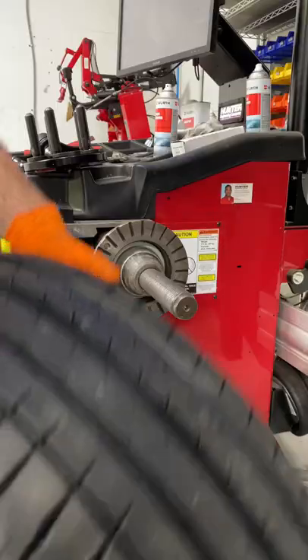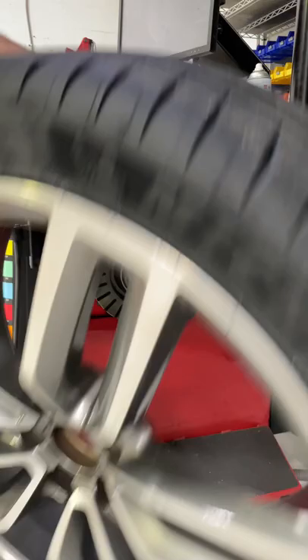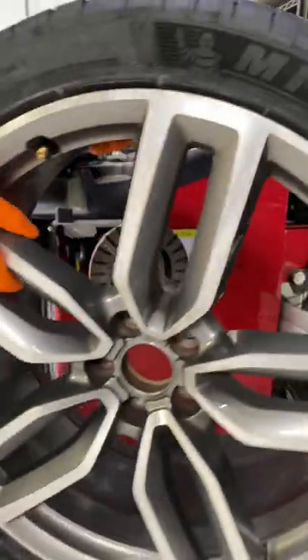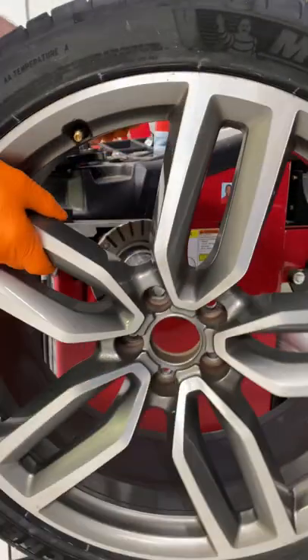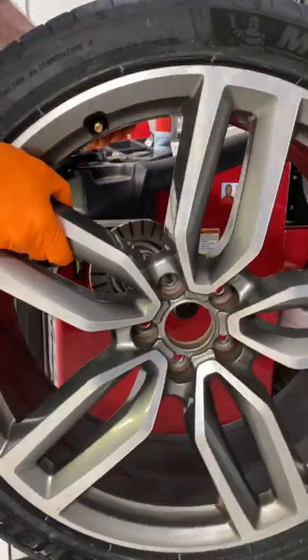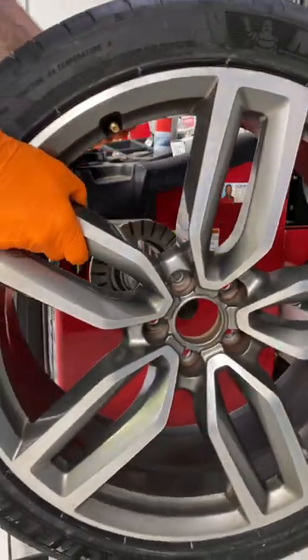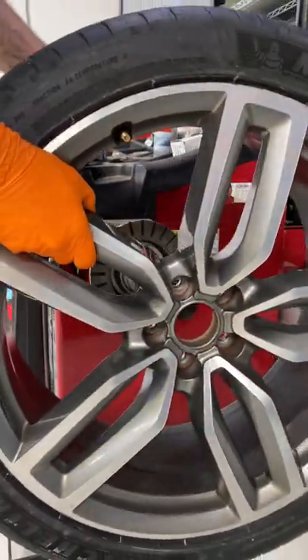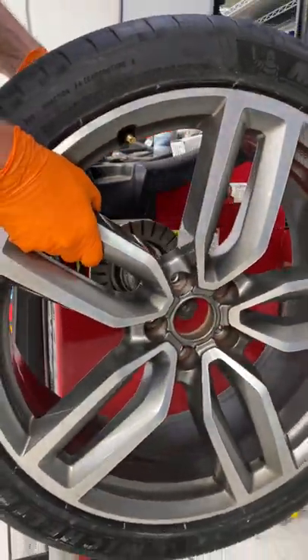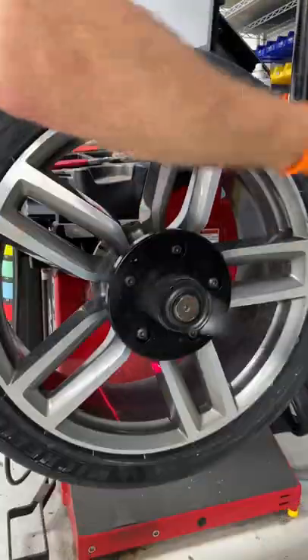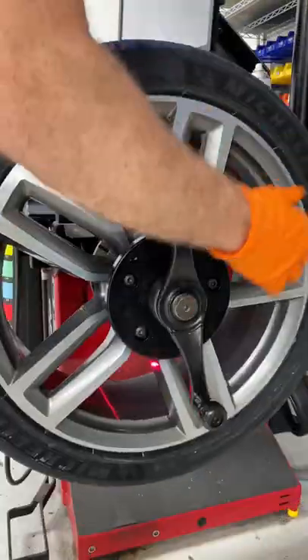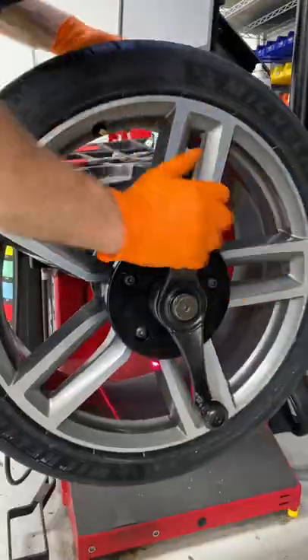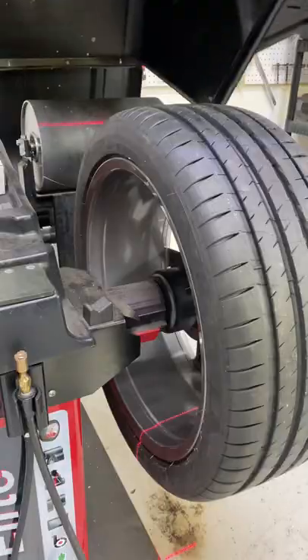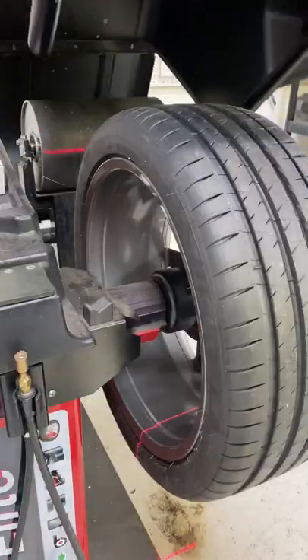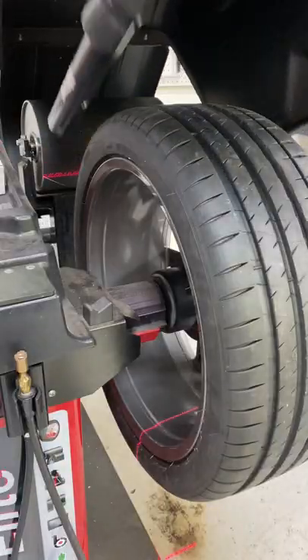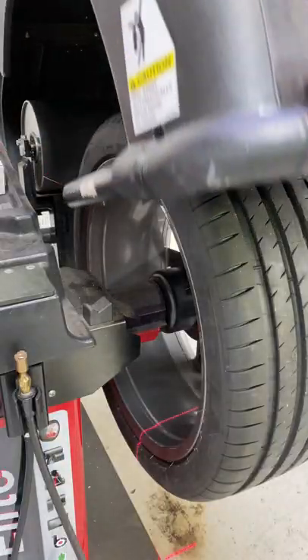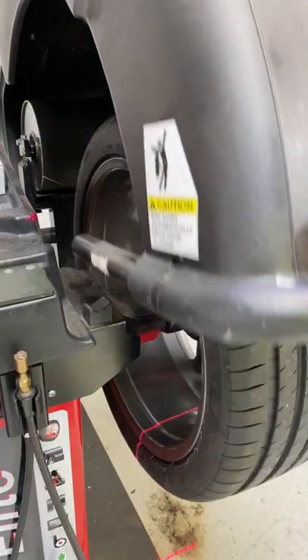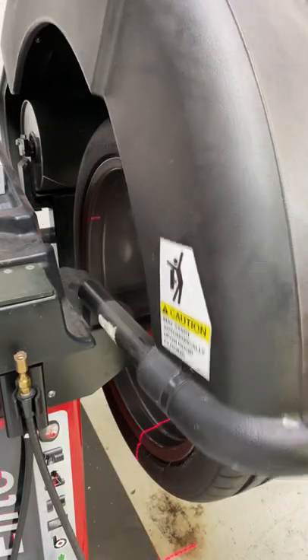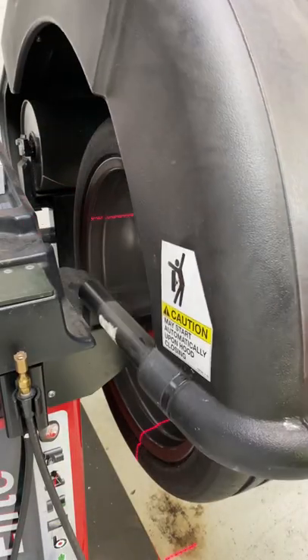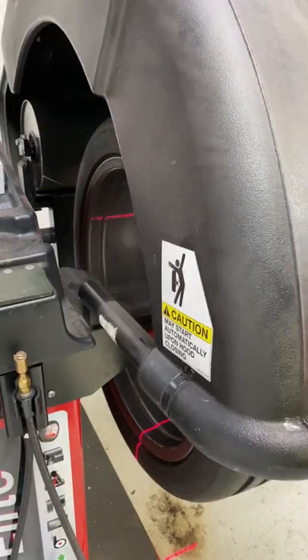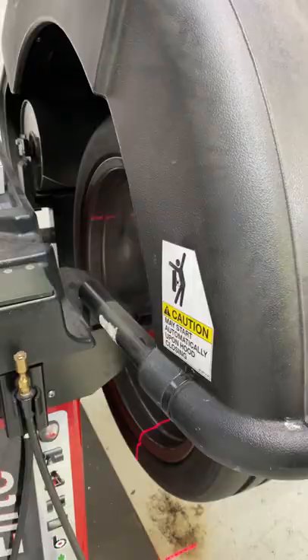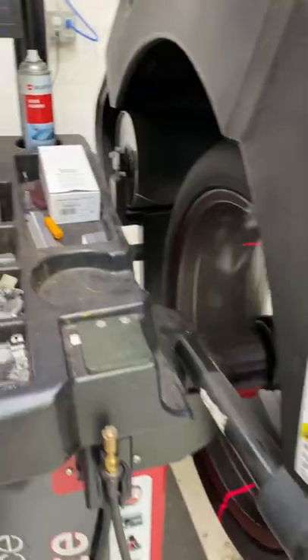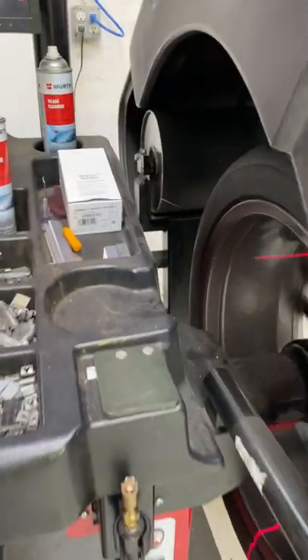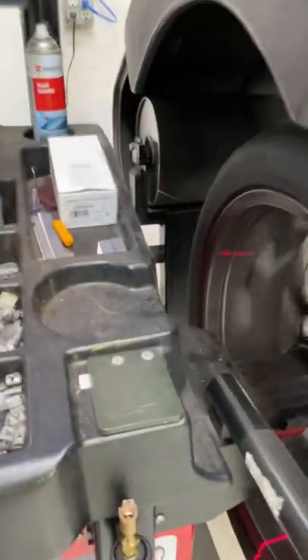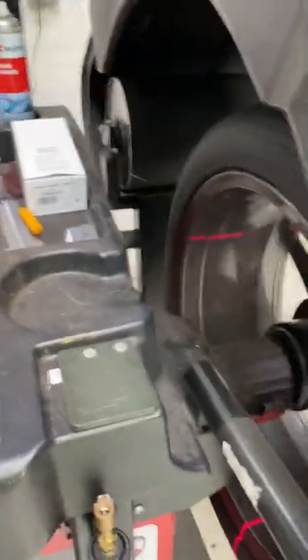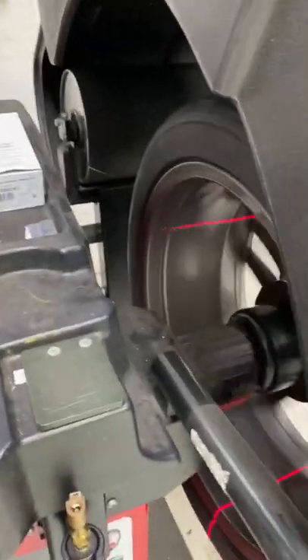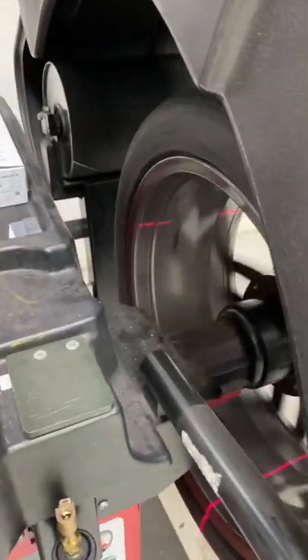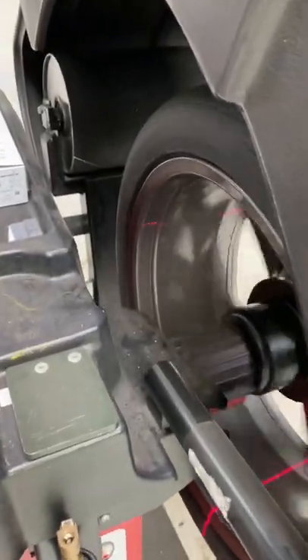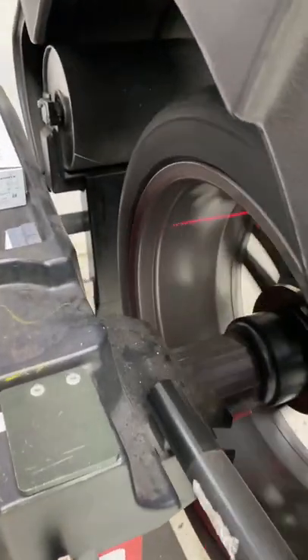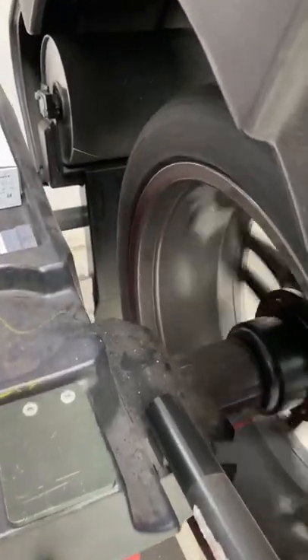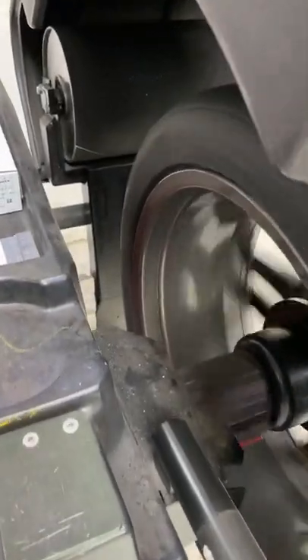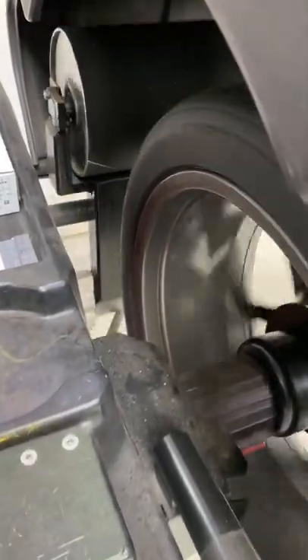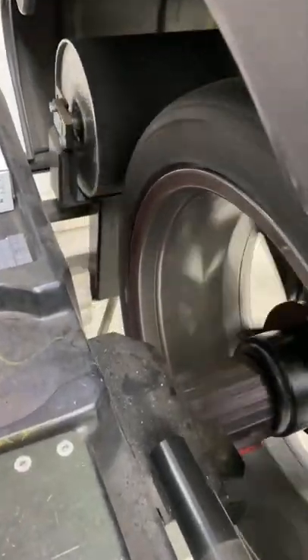After mounting a new tire on the wheel, it gets put on the tire balancer. The machine measures the balance of the wheel and tells you where to put the counterweights. Some tire machines, such as this one, have a road force balancer.